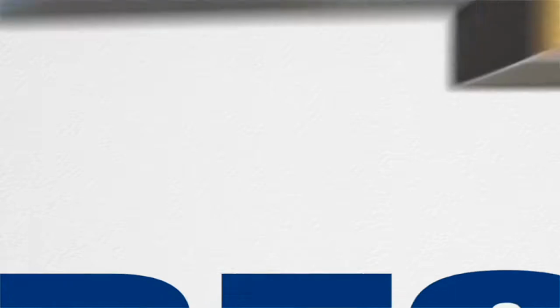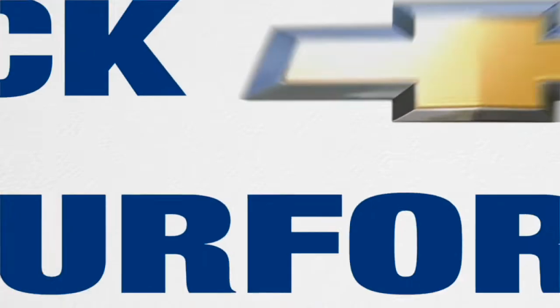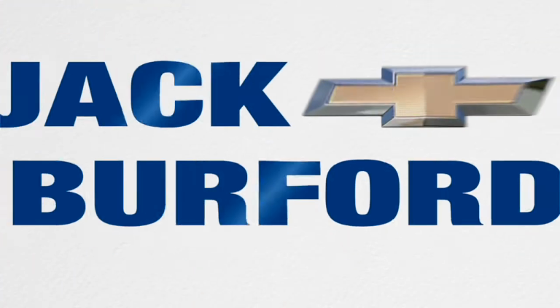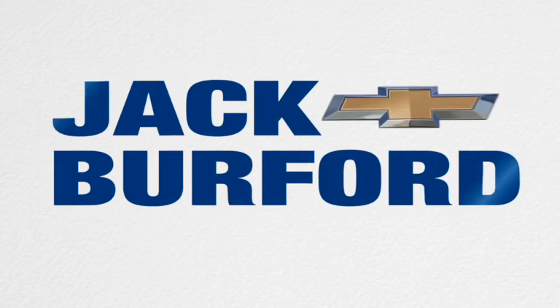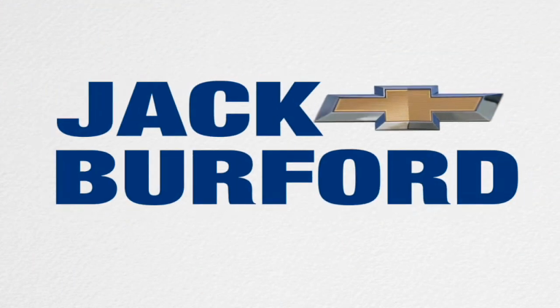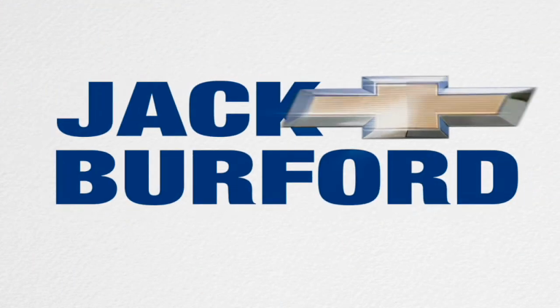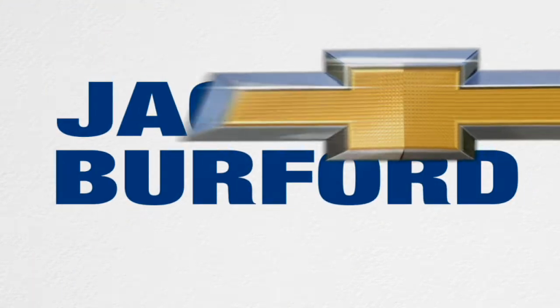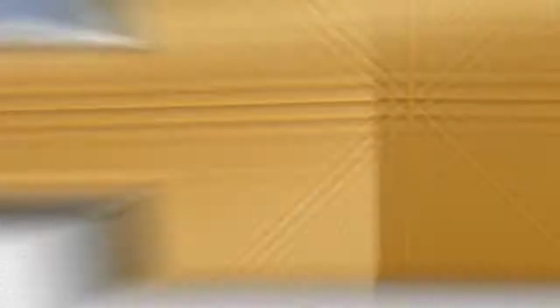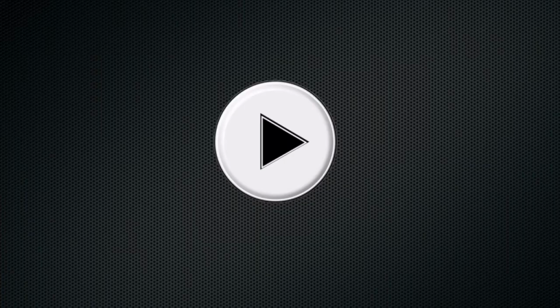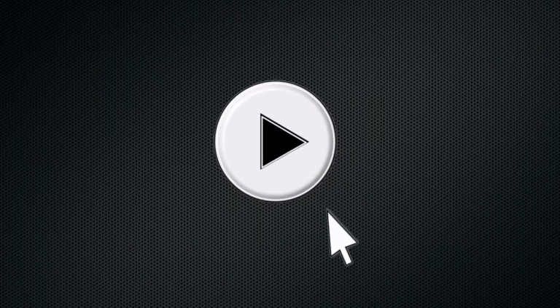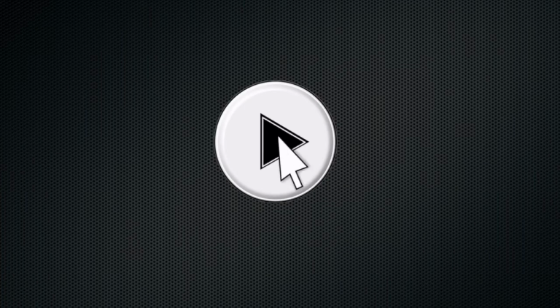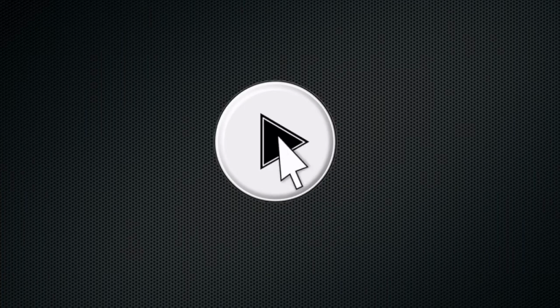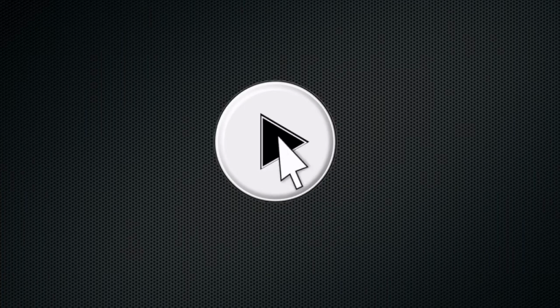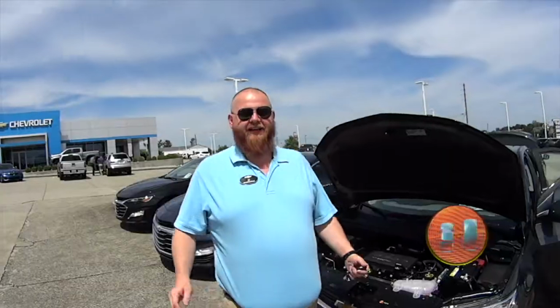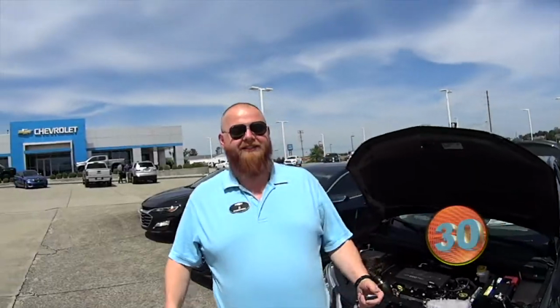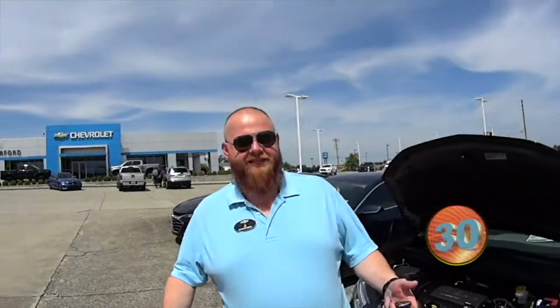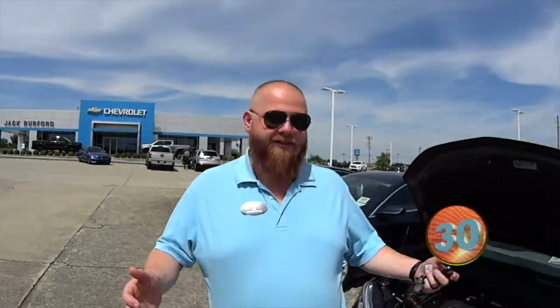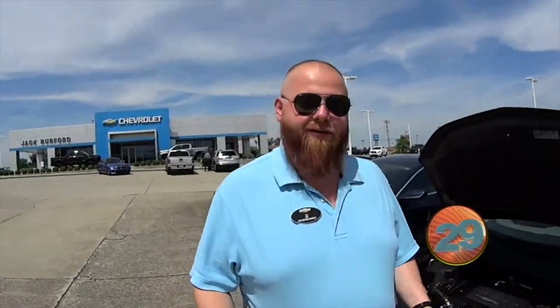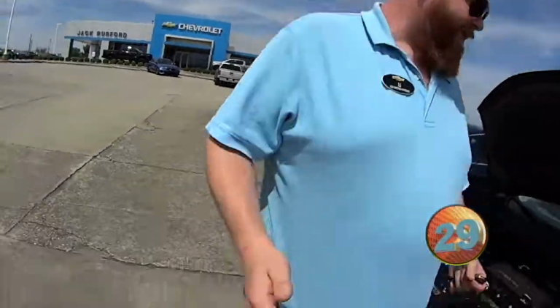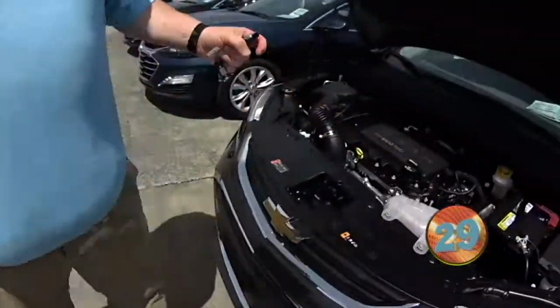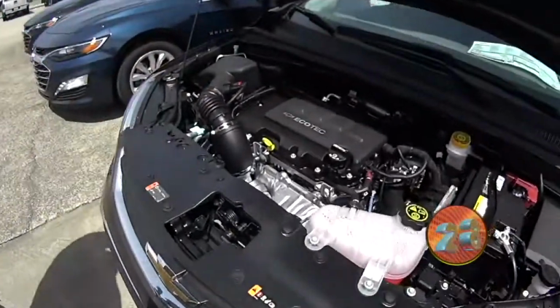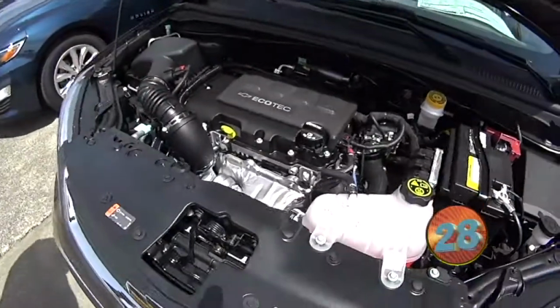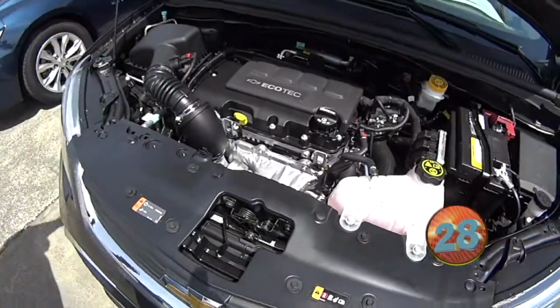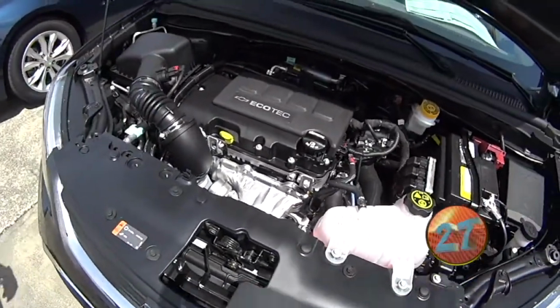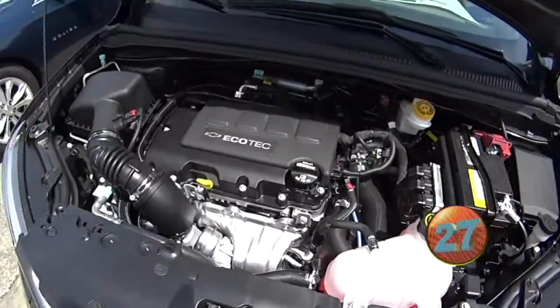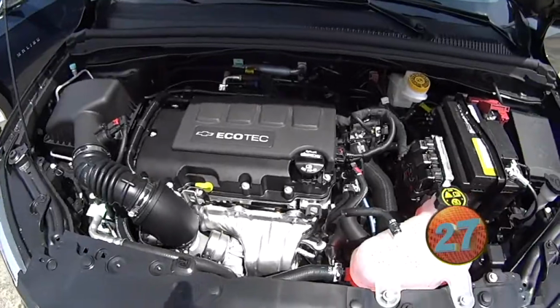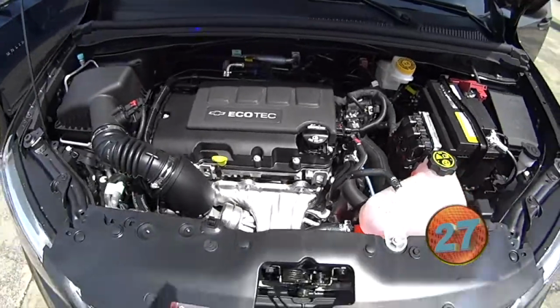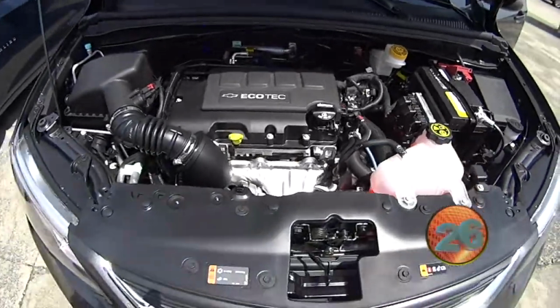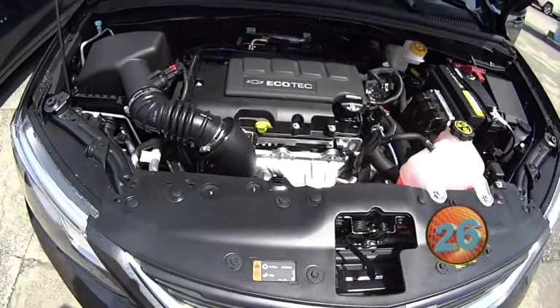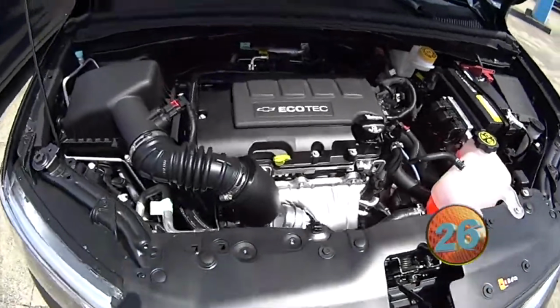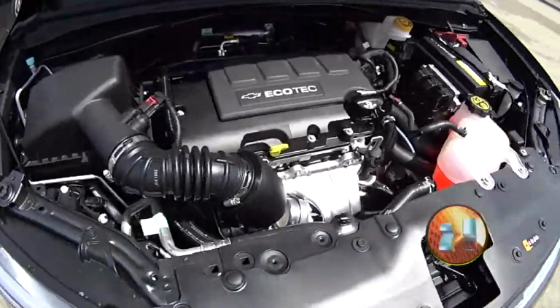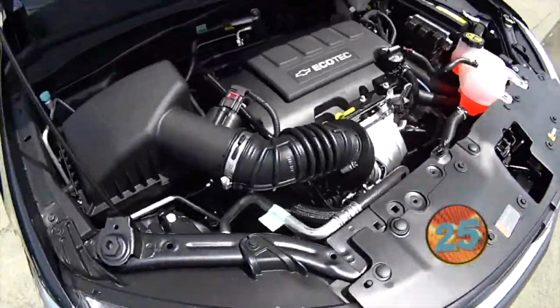Welcome to the Jack Burford Chevy 30-second walk-around. Hey everybody, JJ doing a 30-second walk-around on our 2020 Ecotech Sonic Premier. Randy: Ooh, this is a nice one.